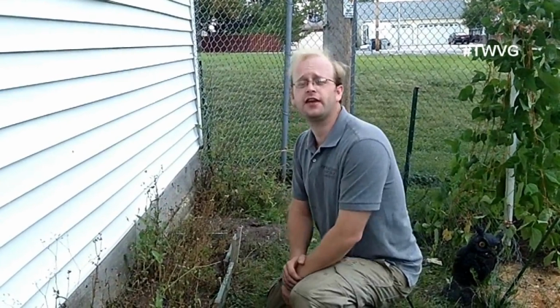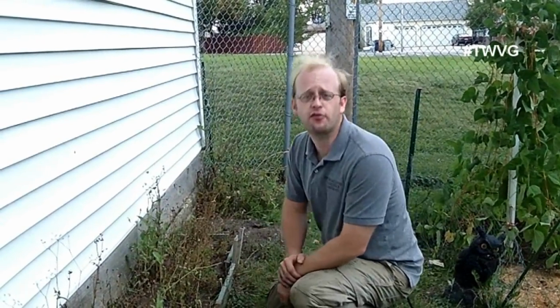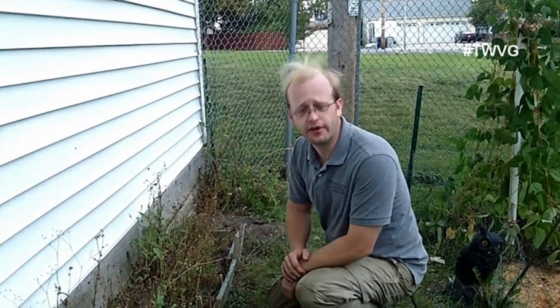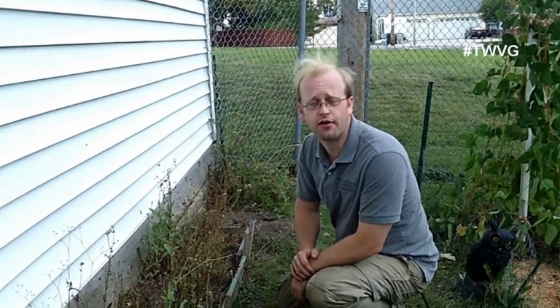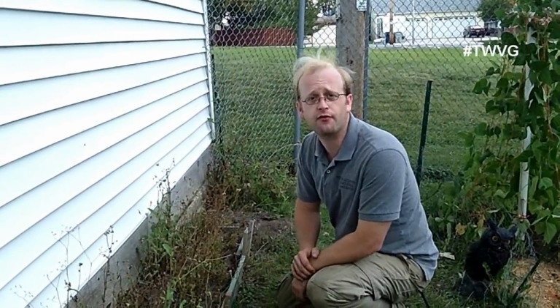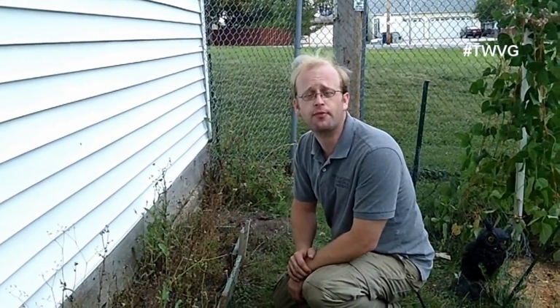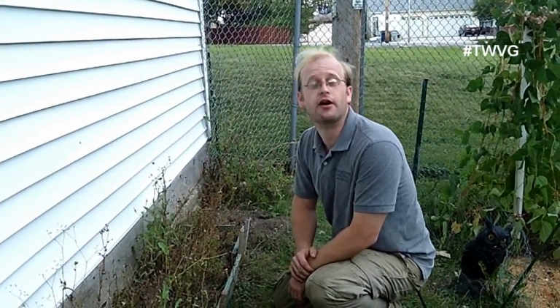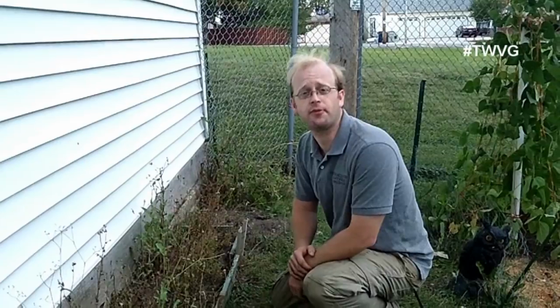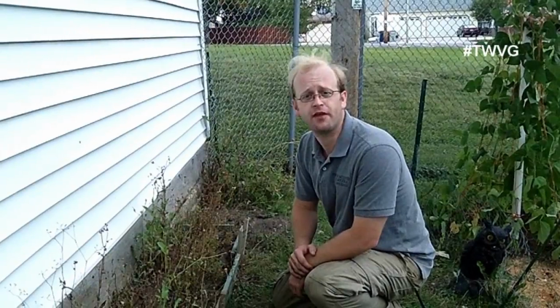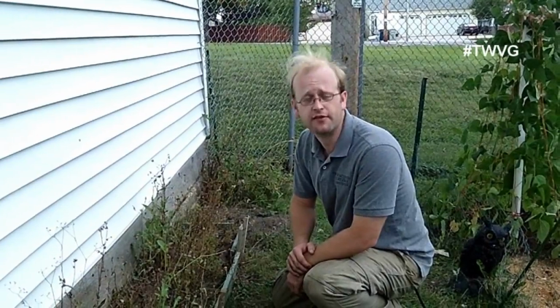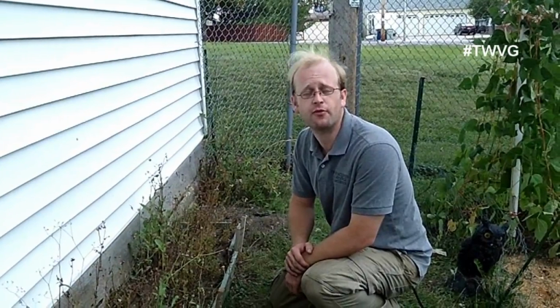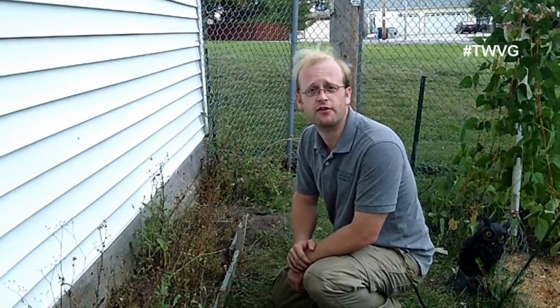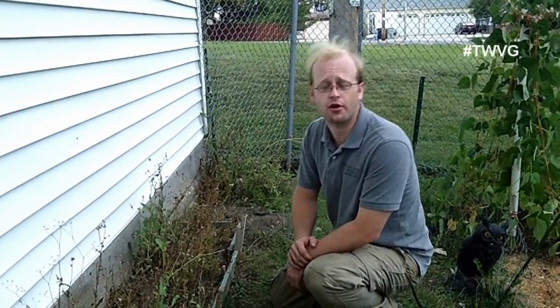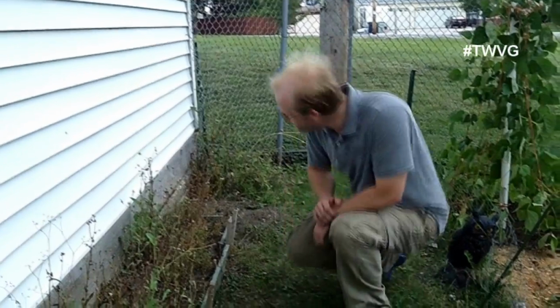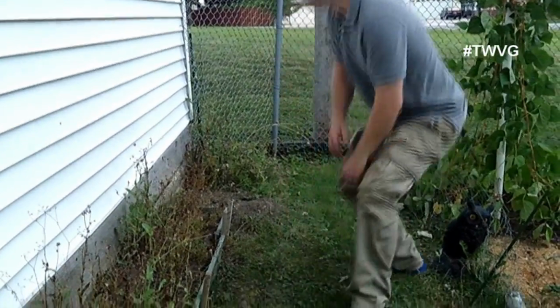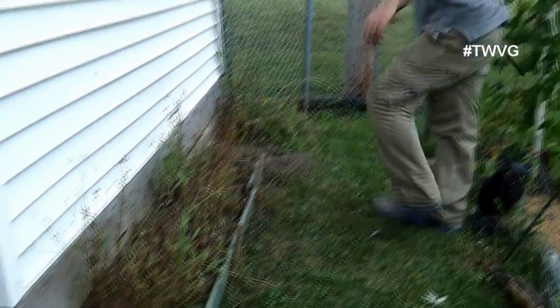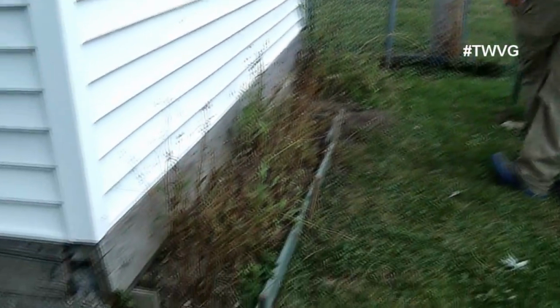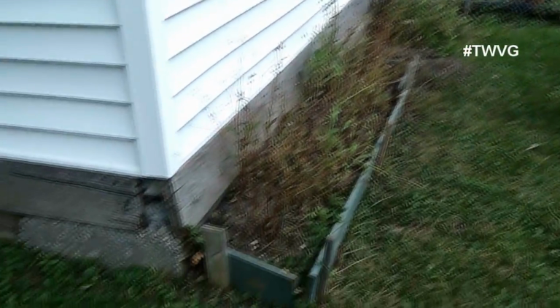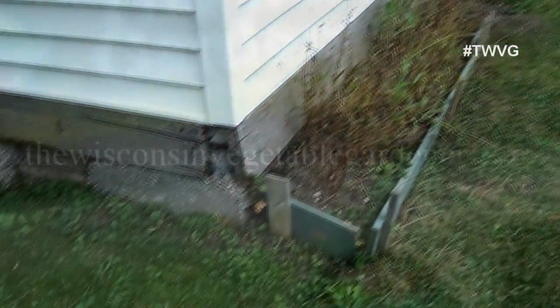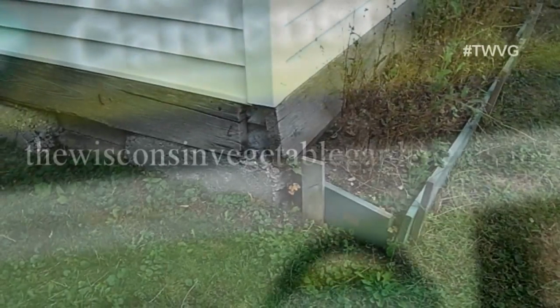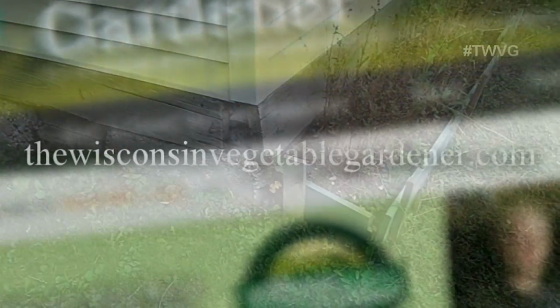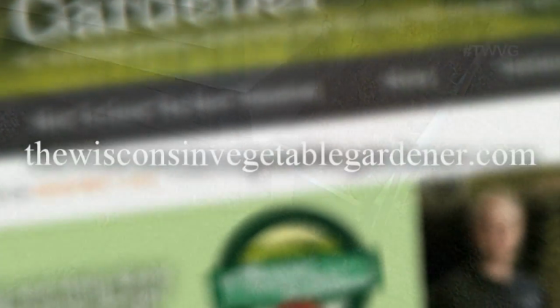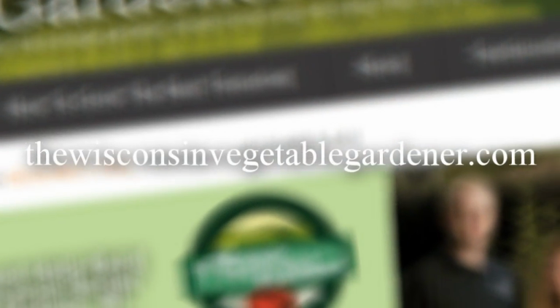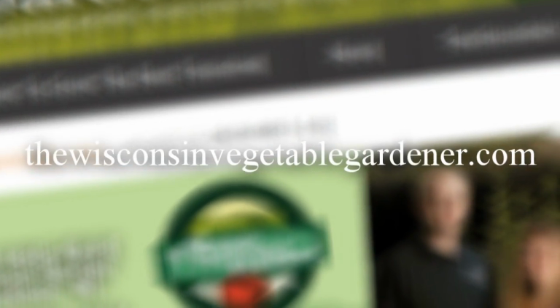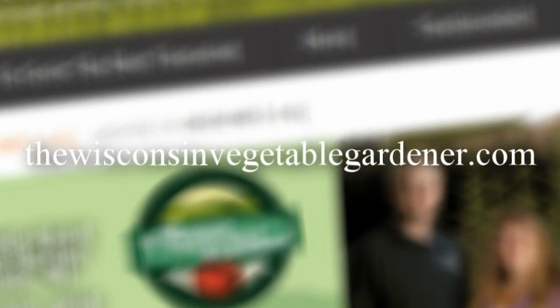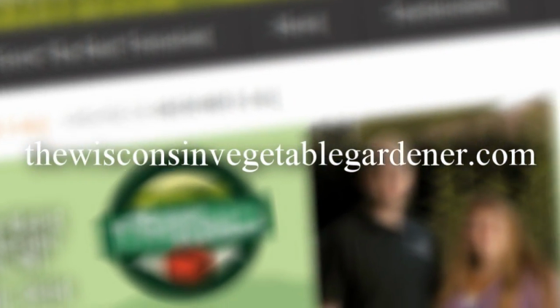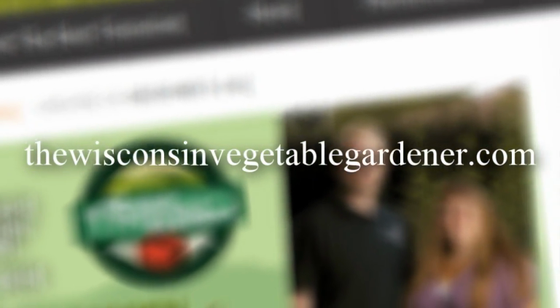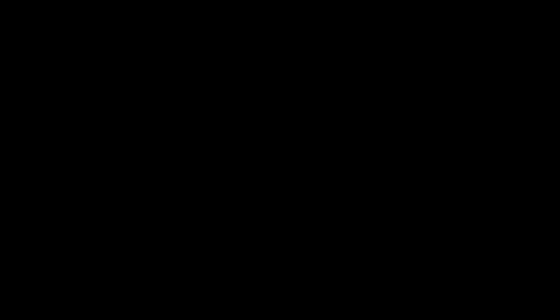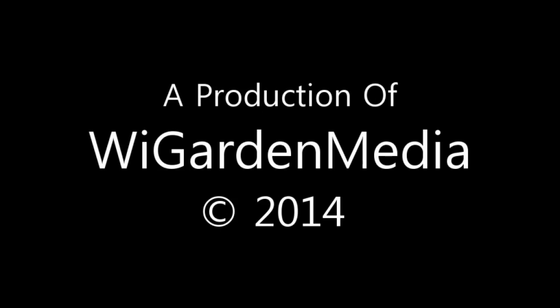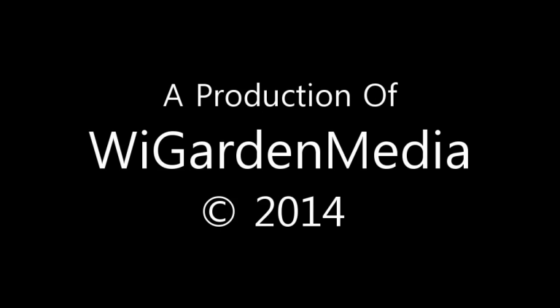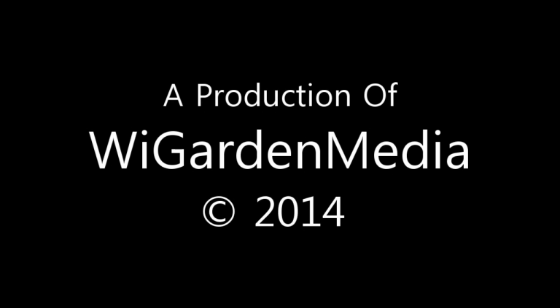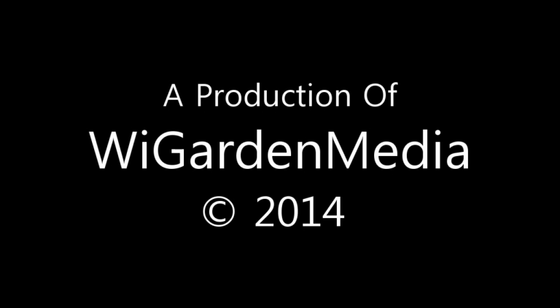Thanks for watching. Join us again next time for more organic gardening and food preserving. I'm Joy Baird and this has been the Wisconsin Vegetable Gardener. For more information, please visit WisconsinVegetableGardener.com. Thank you.